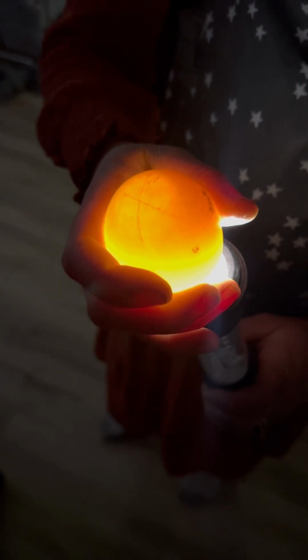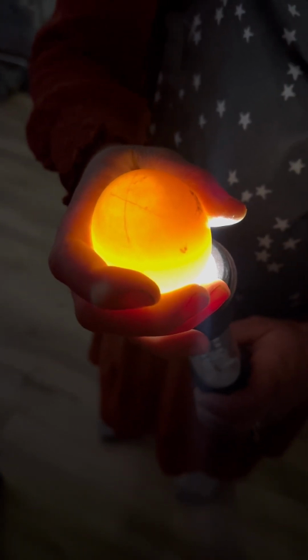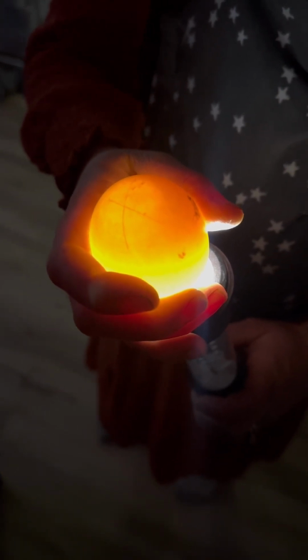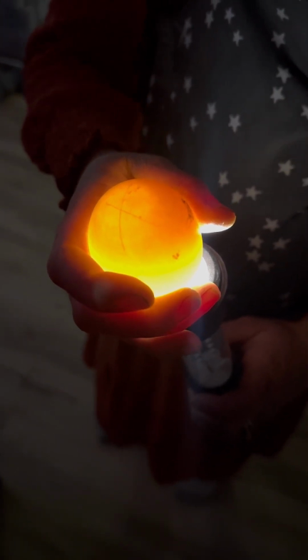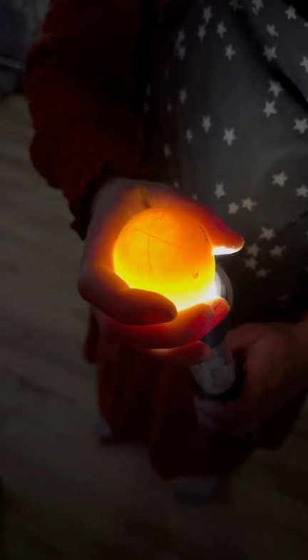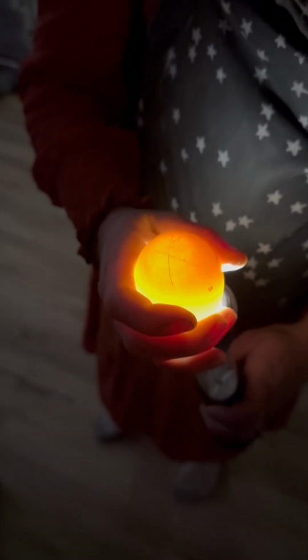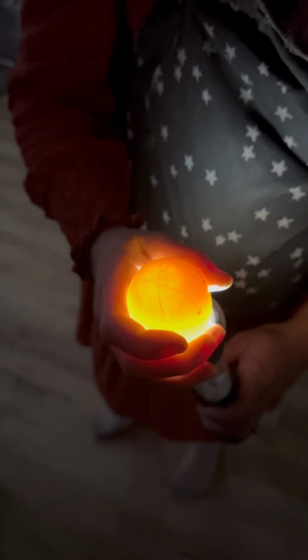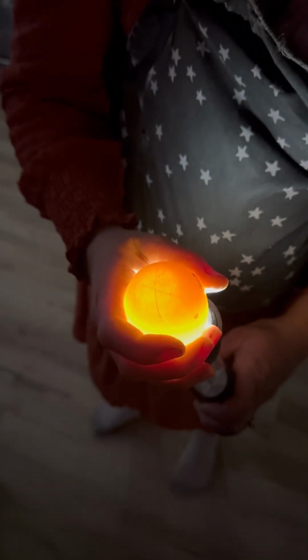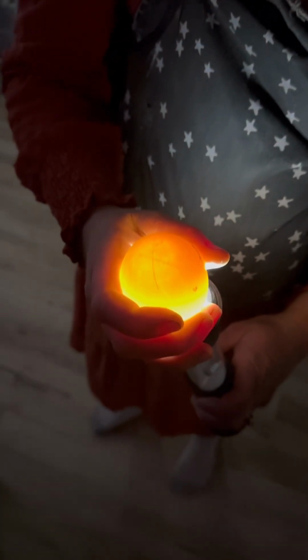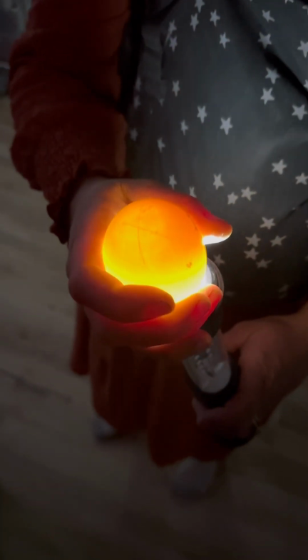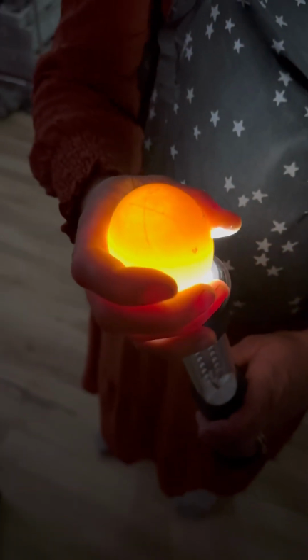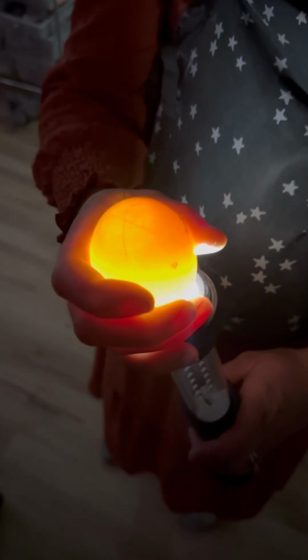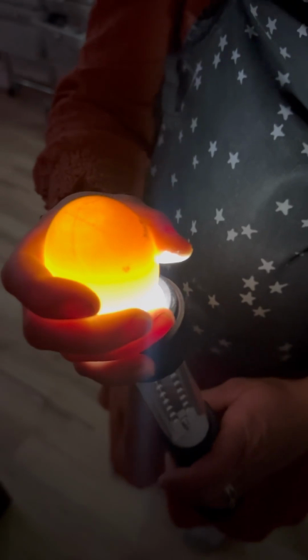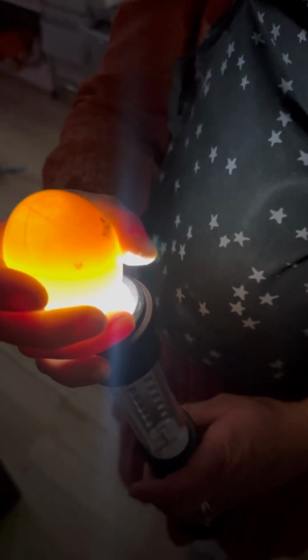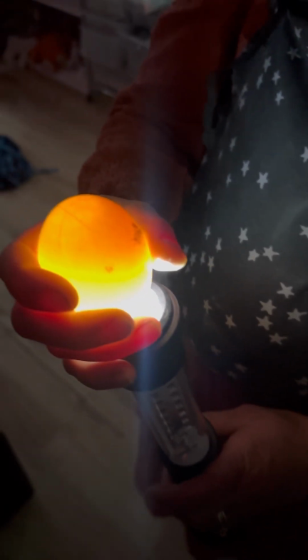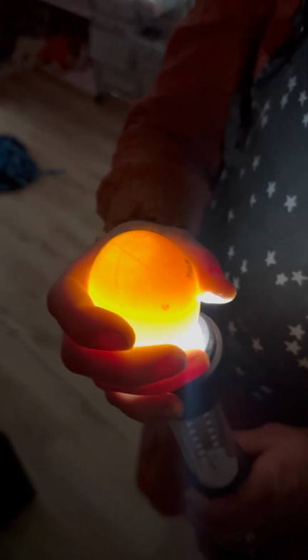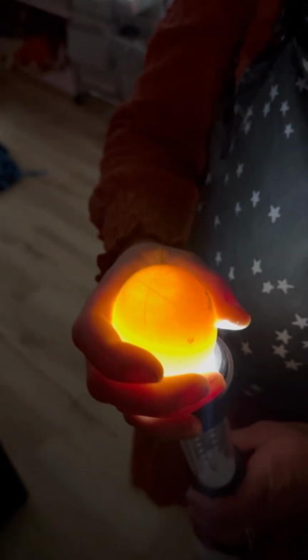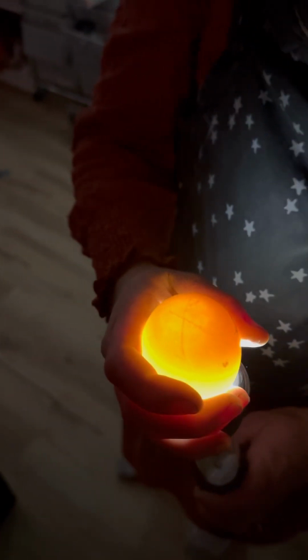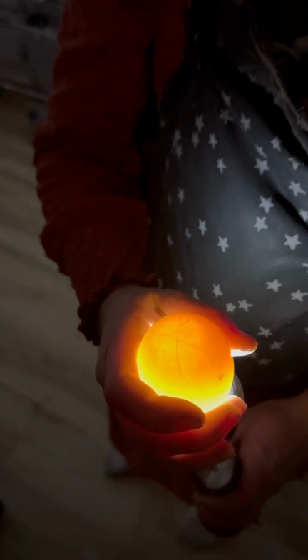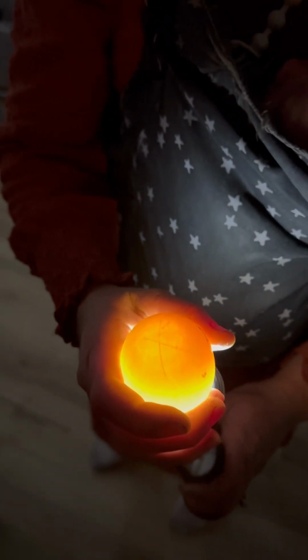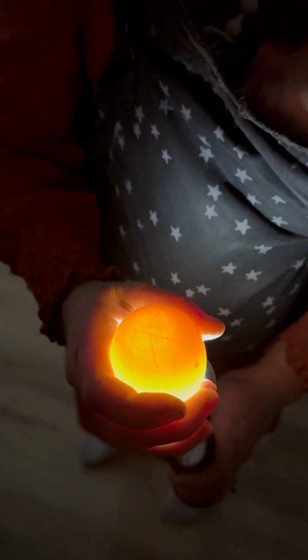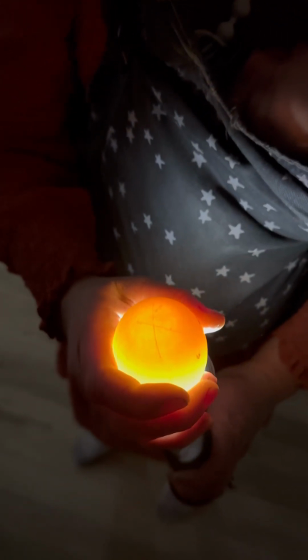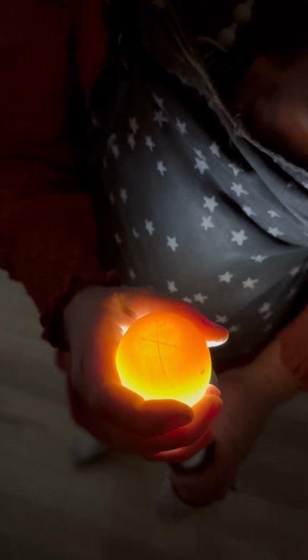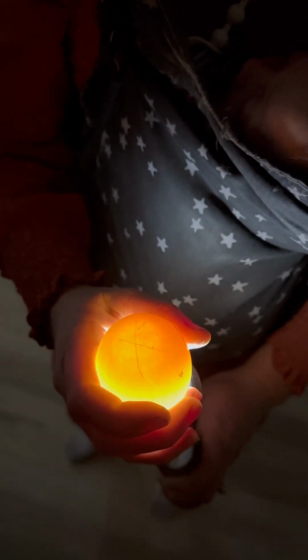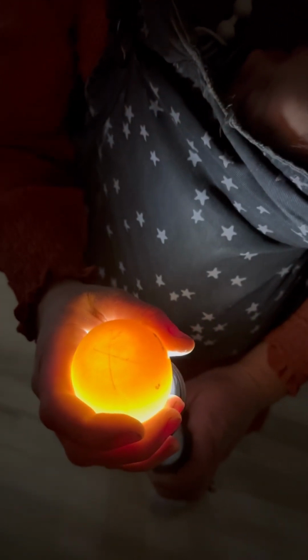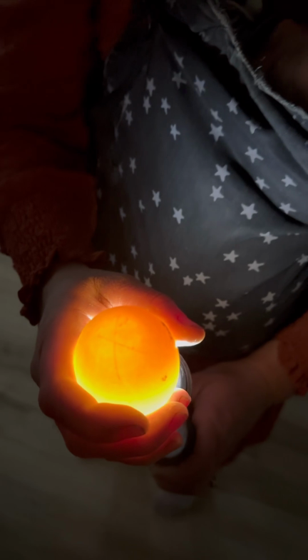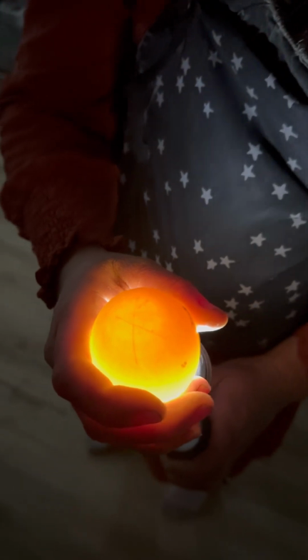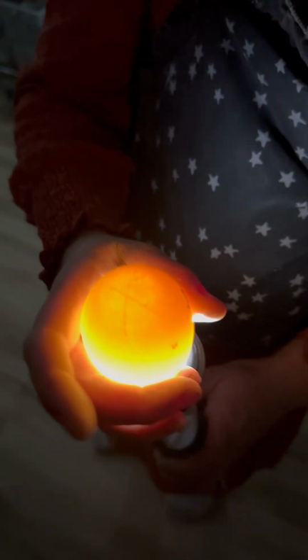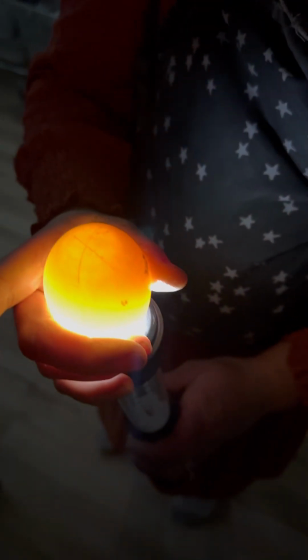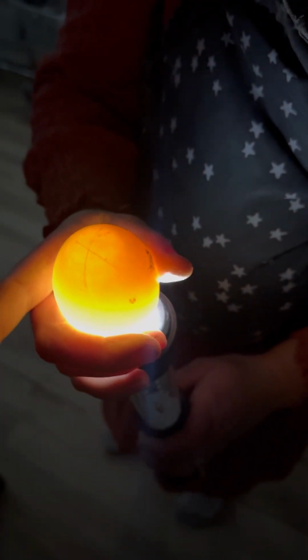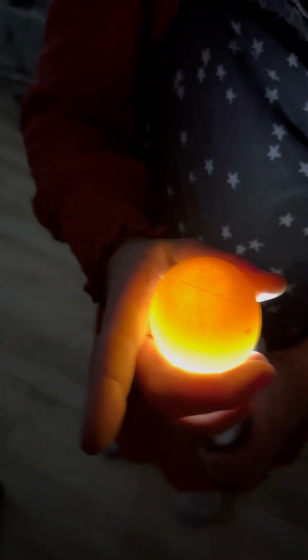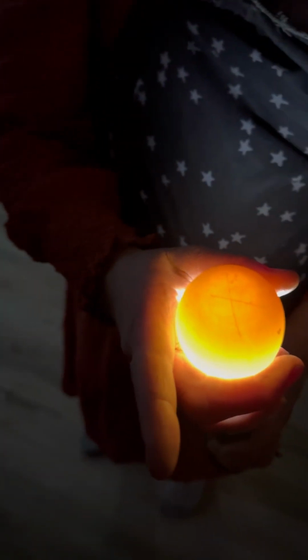This one is not fertile. You'll see I have put an X on the top of it to notify myself that this one does not have a duckling inside of it. You'll notice it's just a yellowish light shining through — there is no veining or real dark colors.